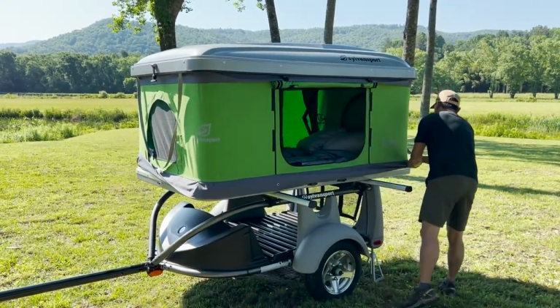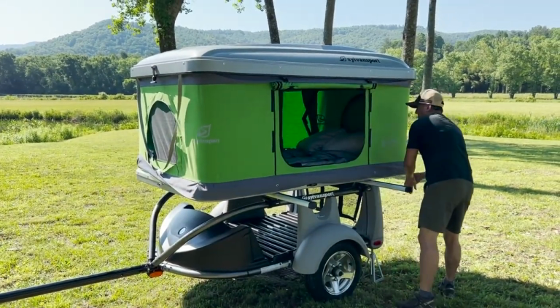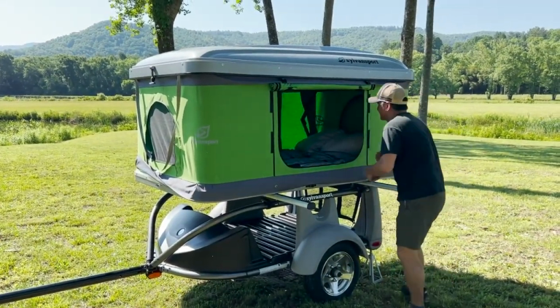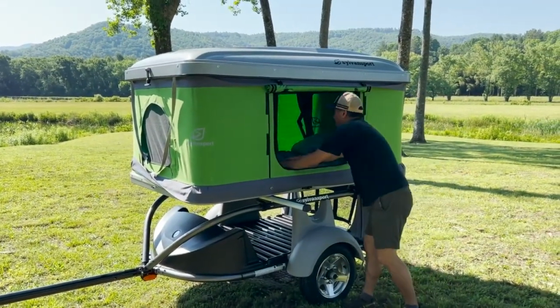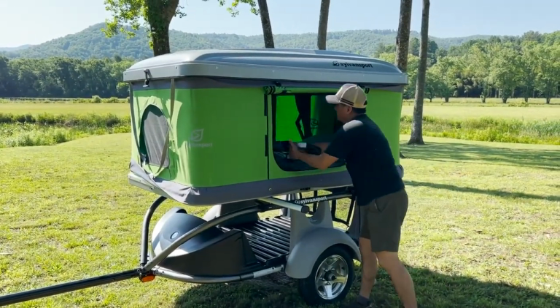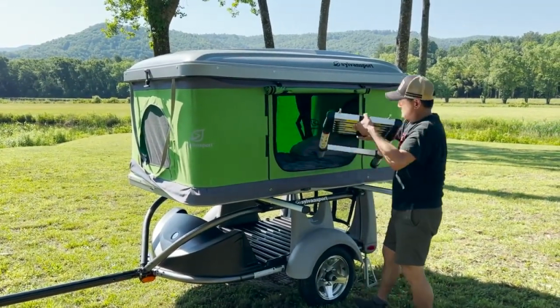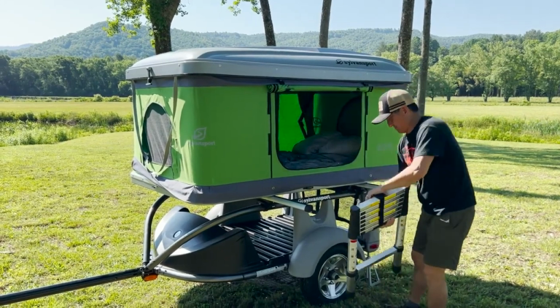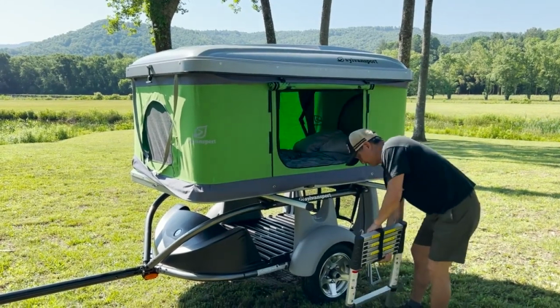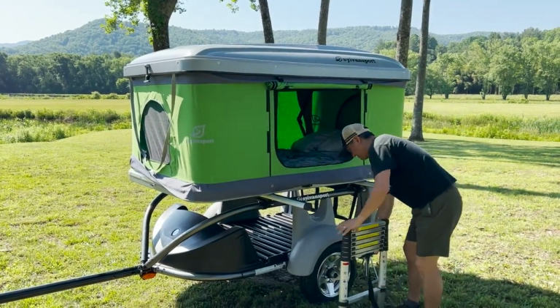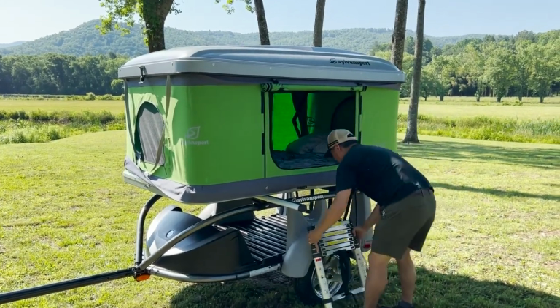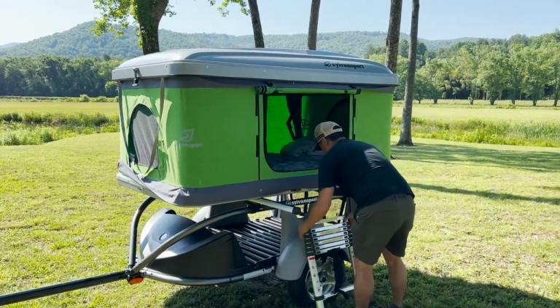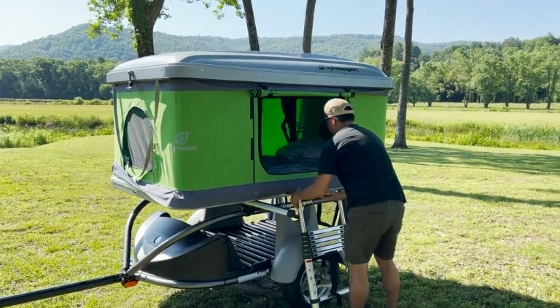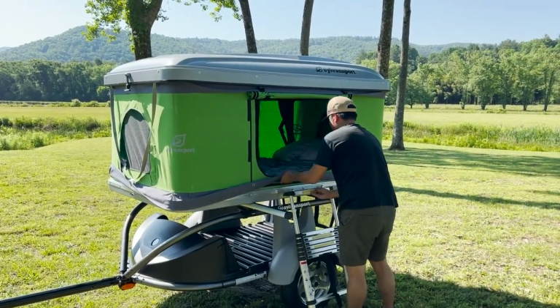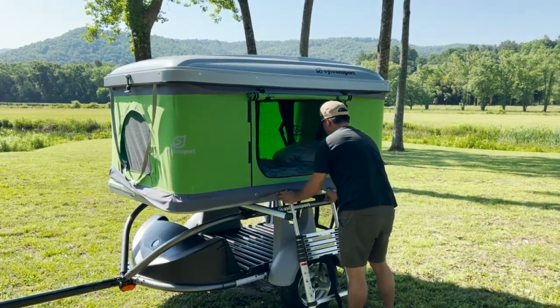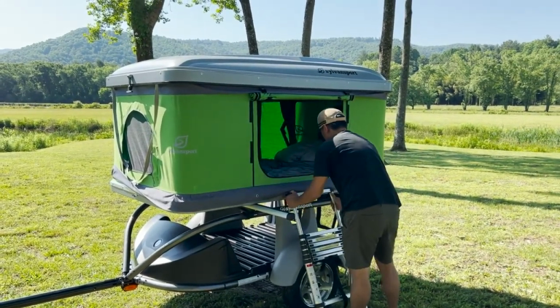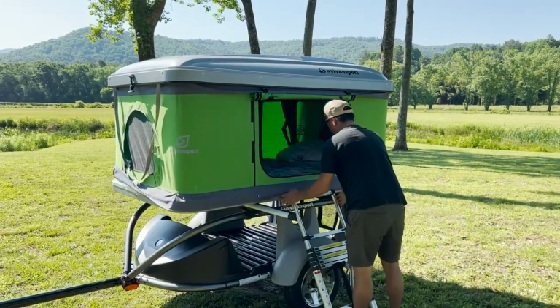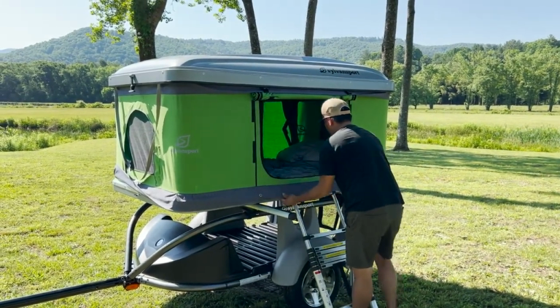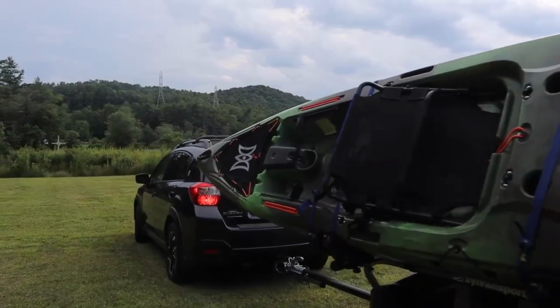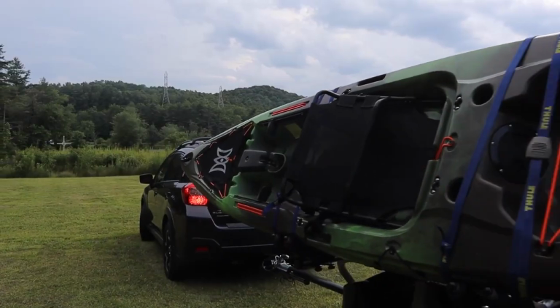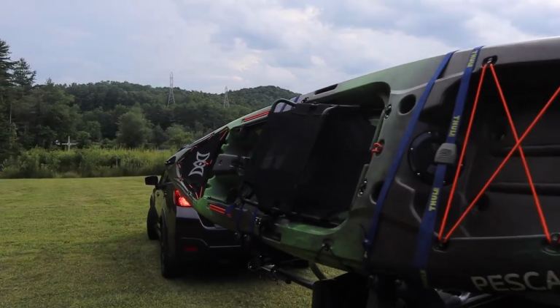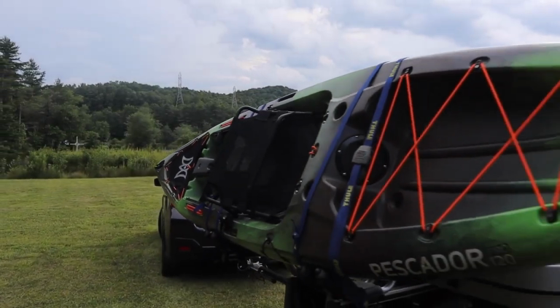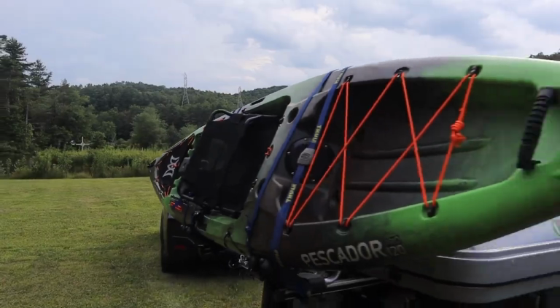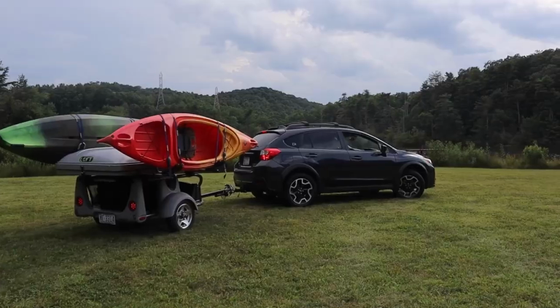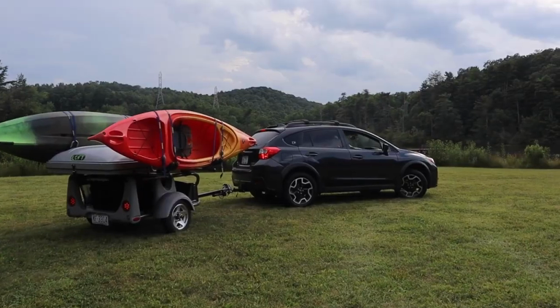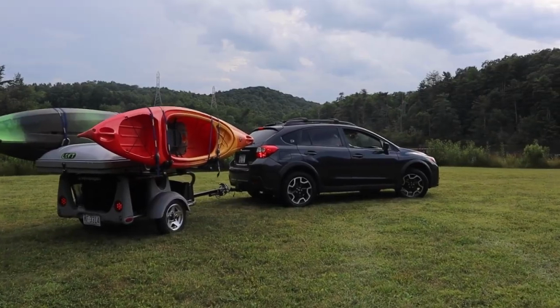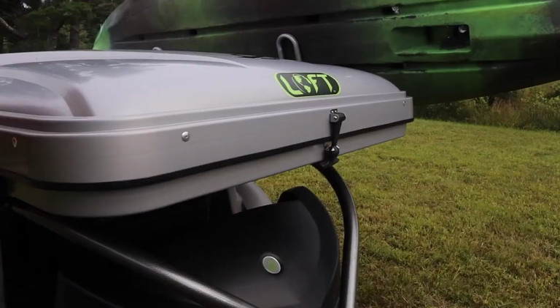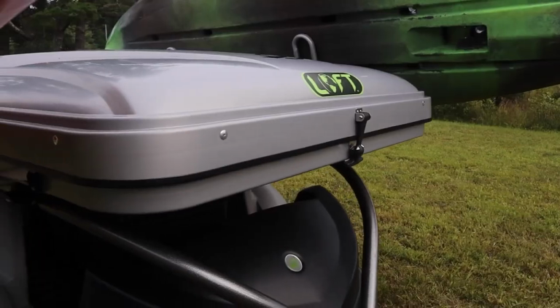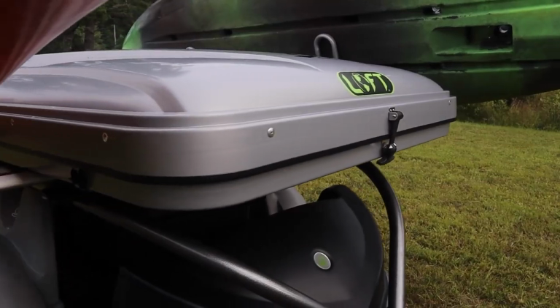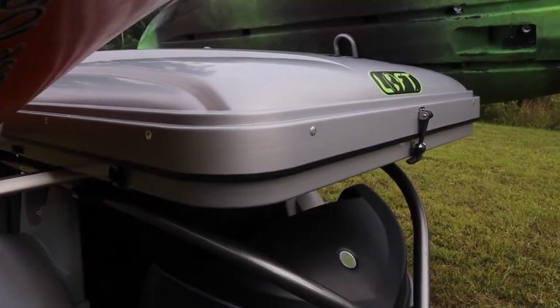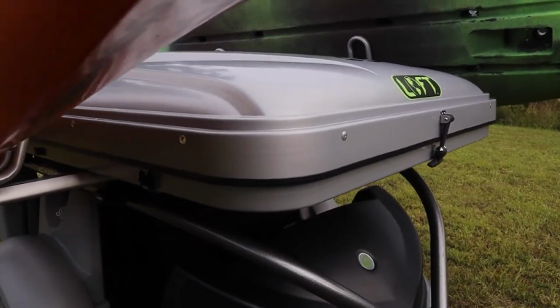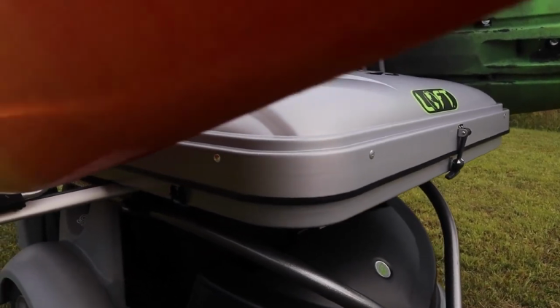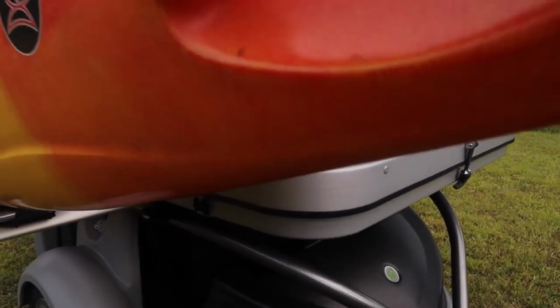The best part about the Trail Loft is its flexibility — with three different package options to choose from: Base, Essential, and Ultimate. You can create a micro camper that's perfectly tailored to your needs.